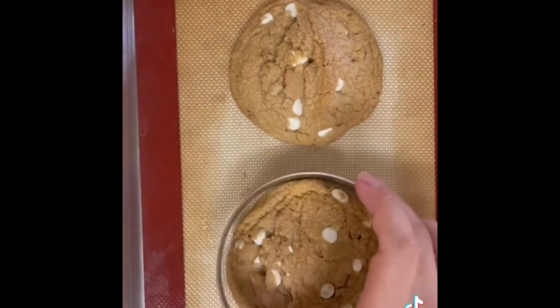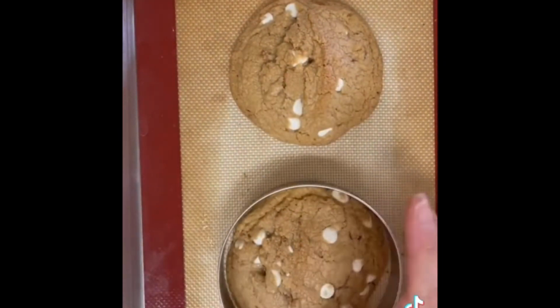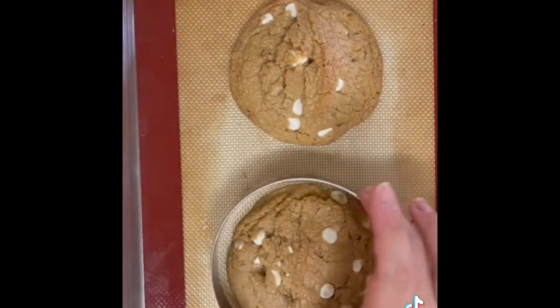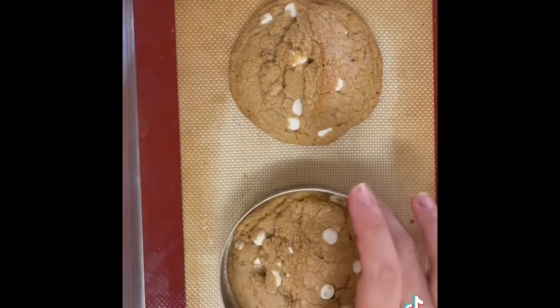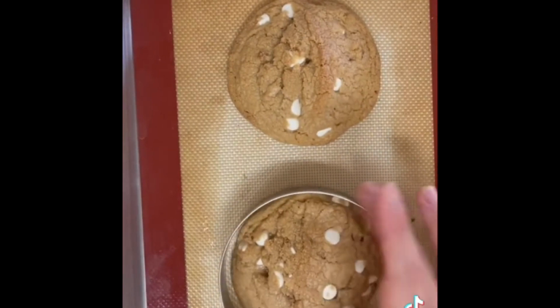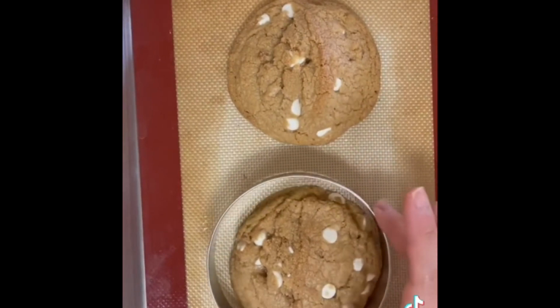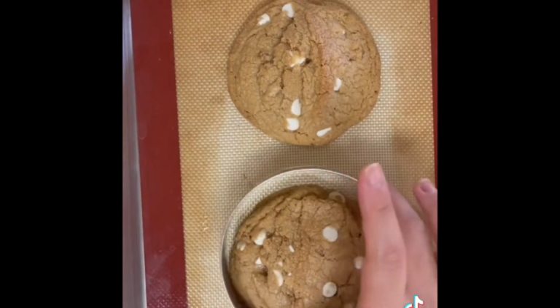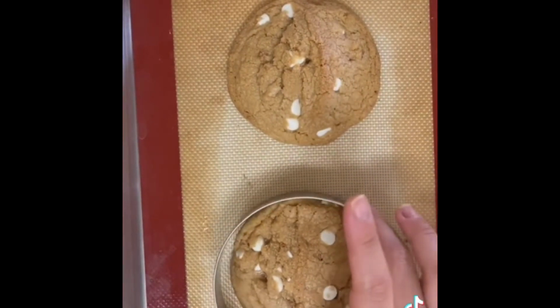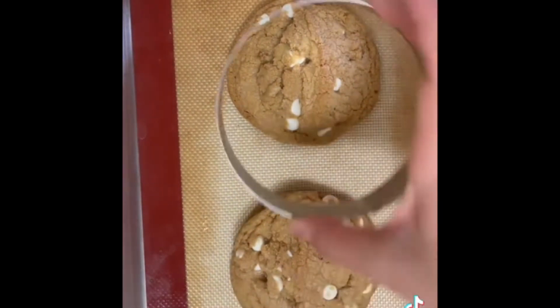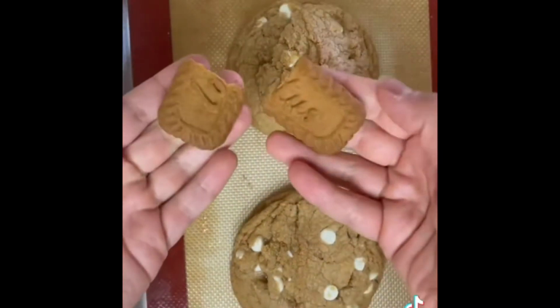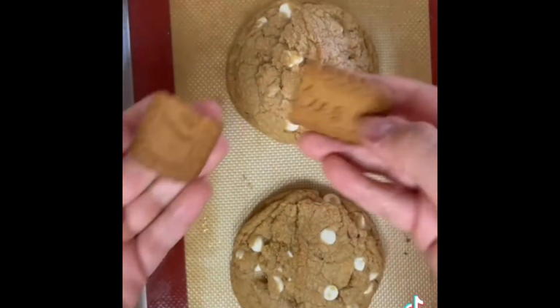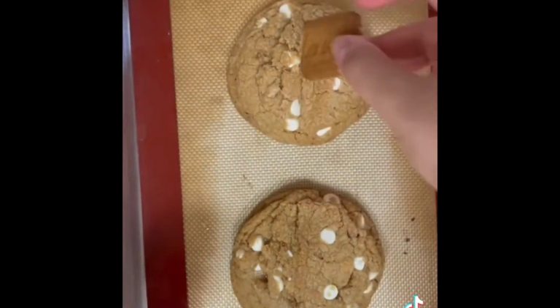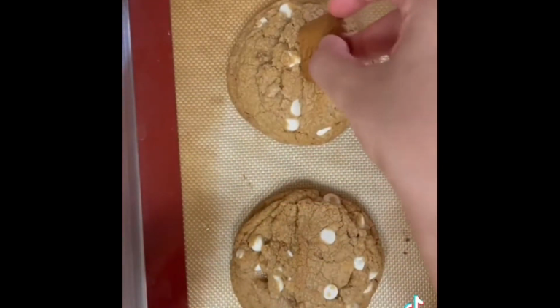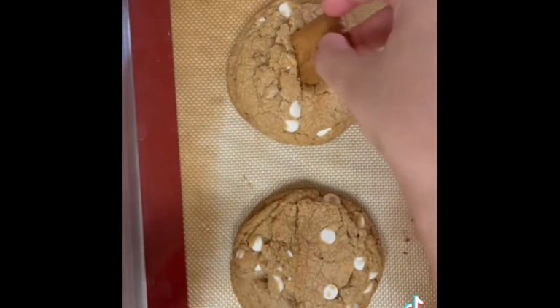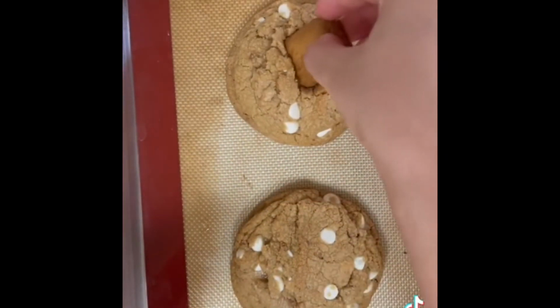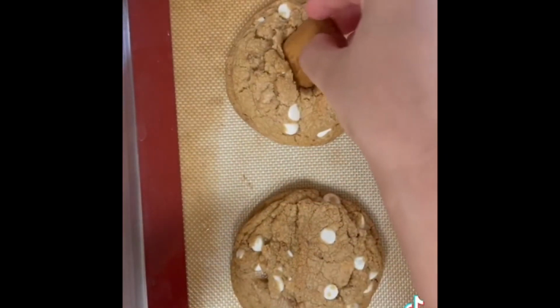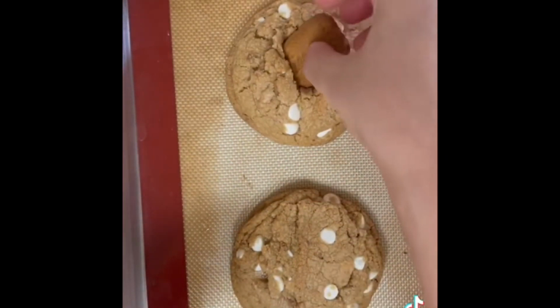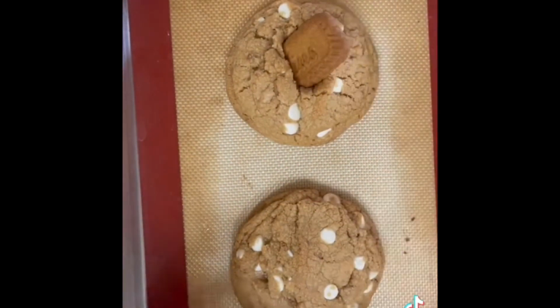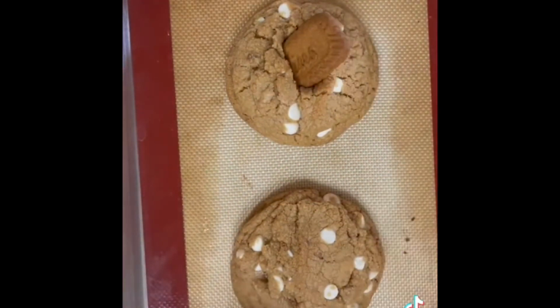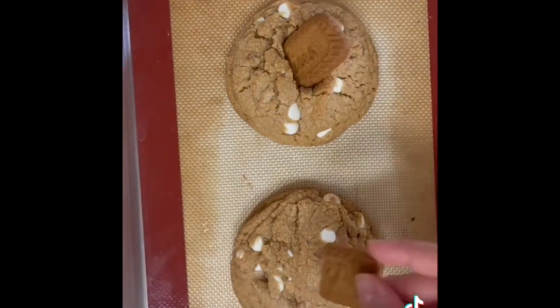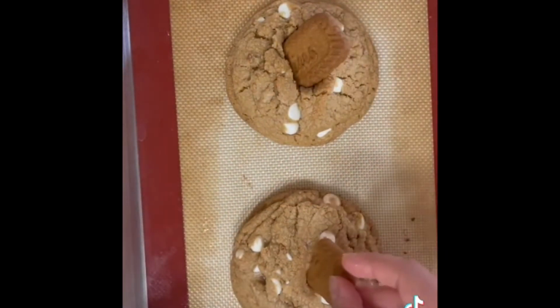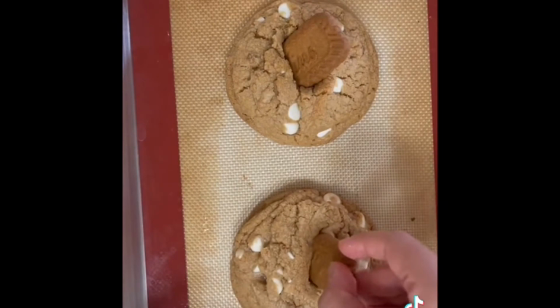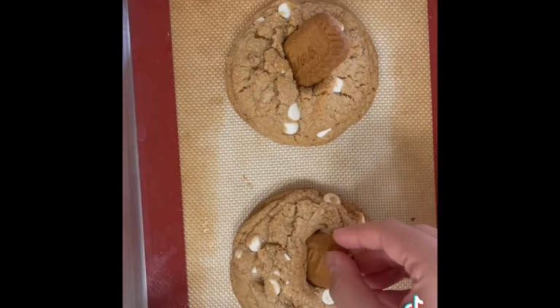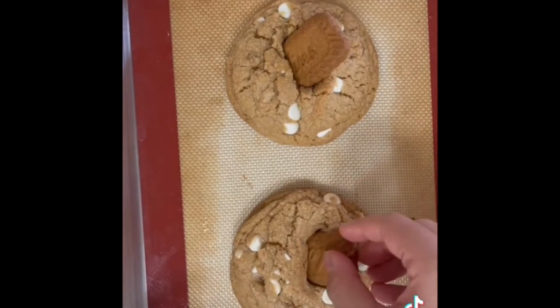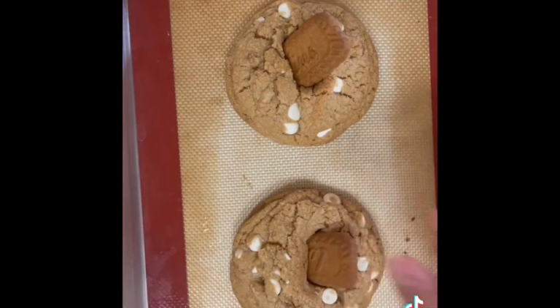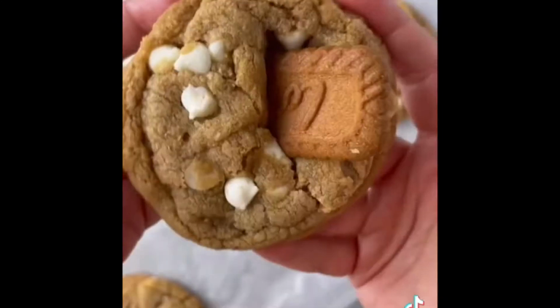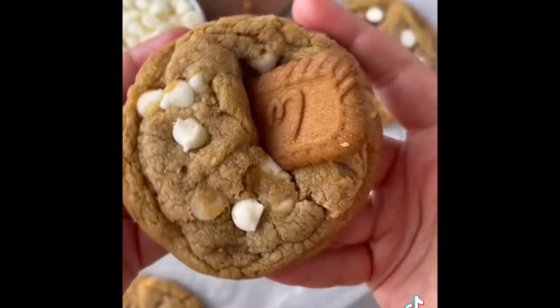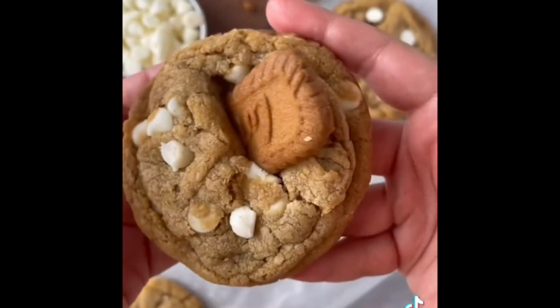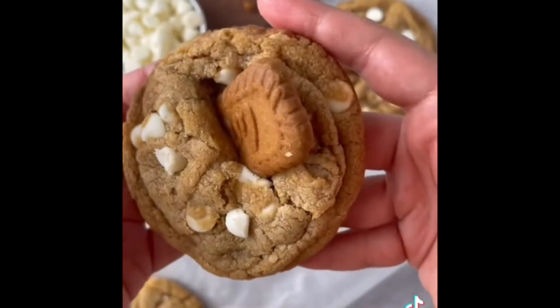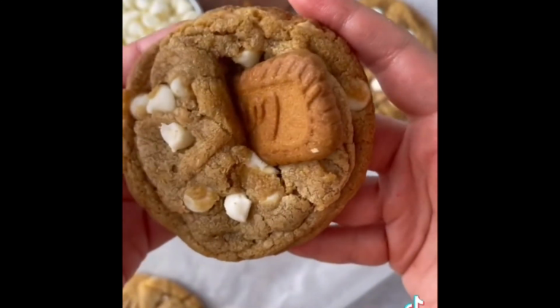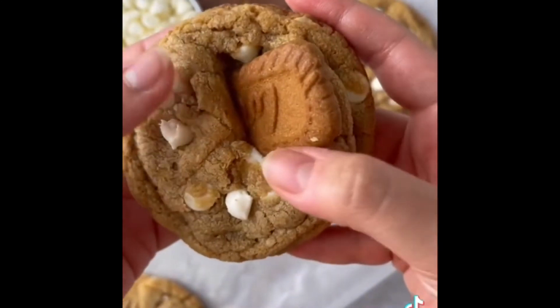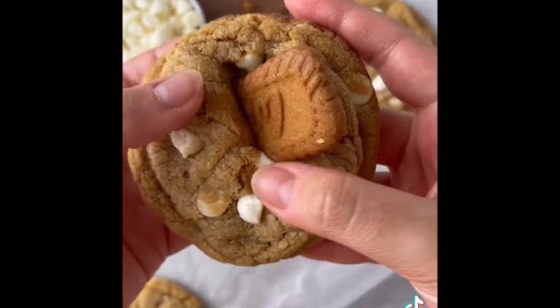Pull them out, swish them around with a larger cookie cutter, and place half of a Biscoff cookie on top to decorate. This is optional but it's really really good — enjoy.